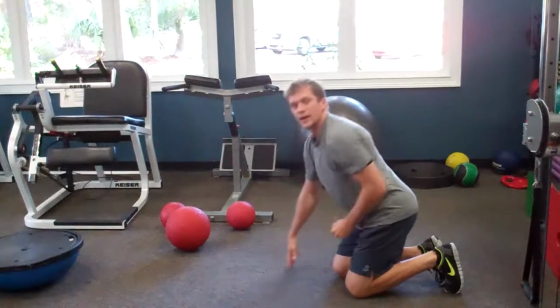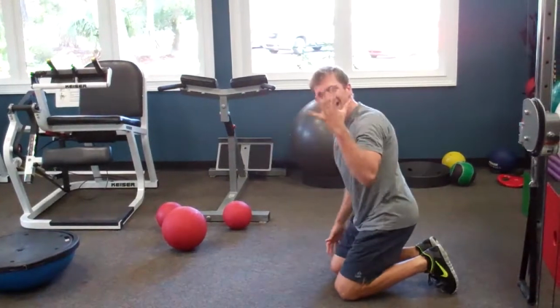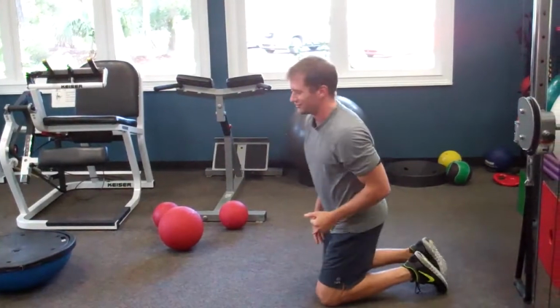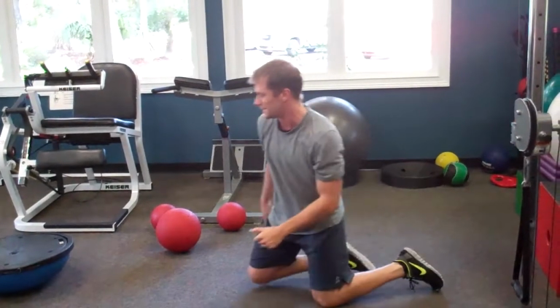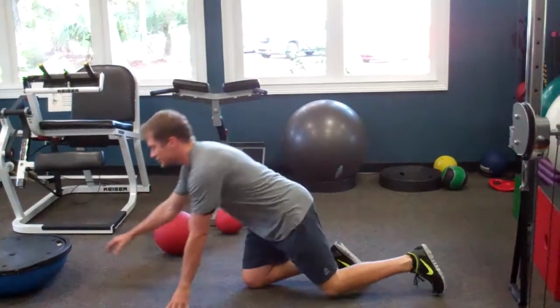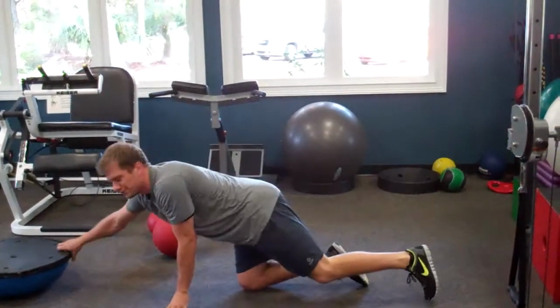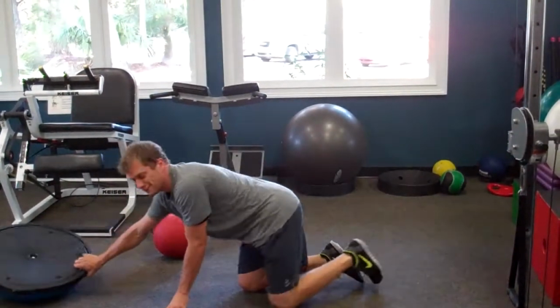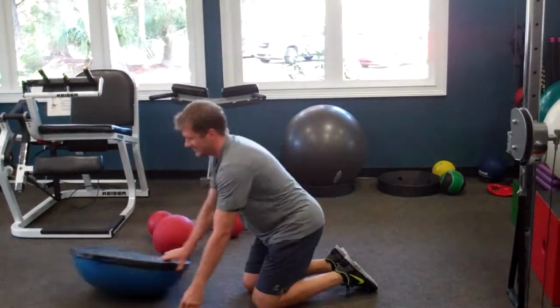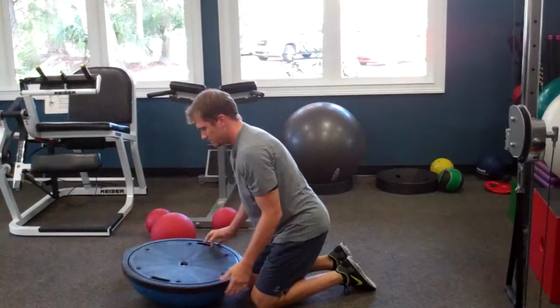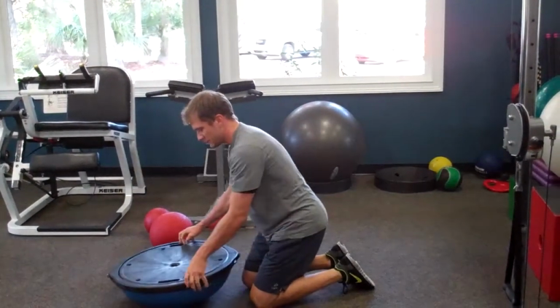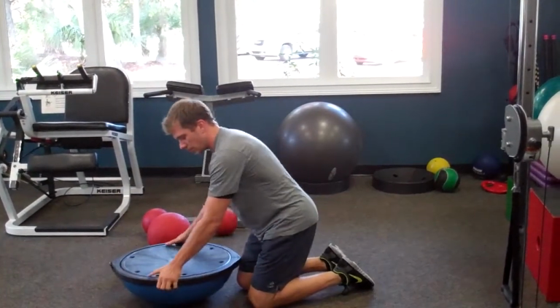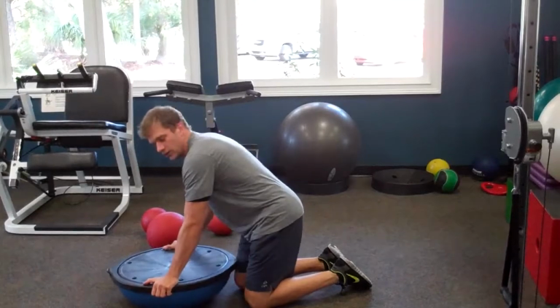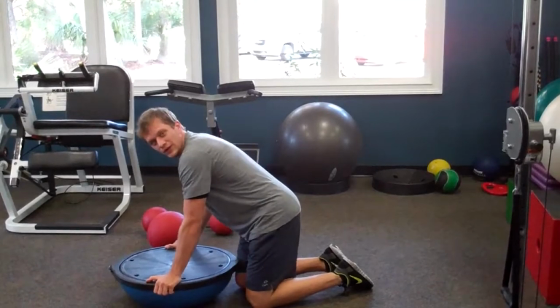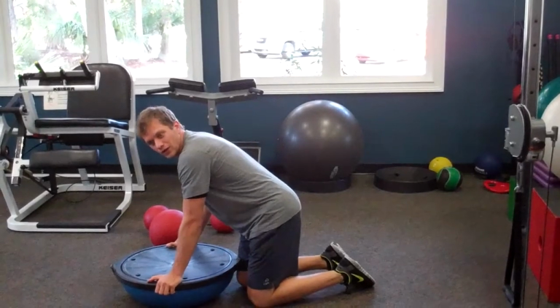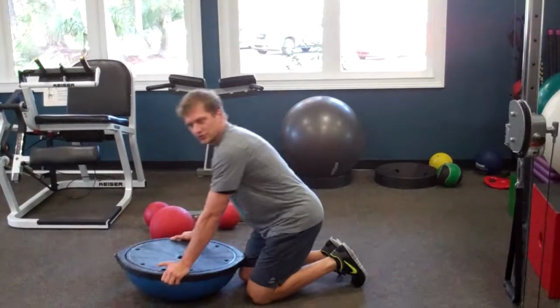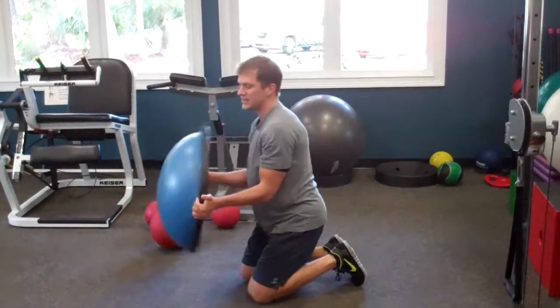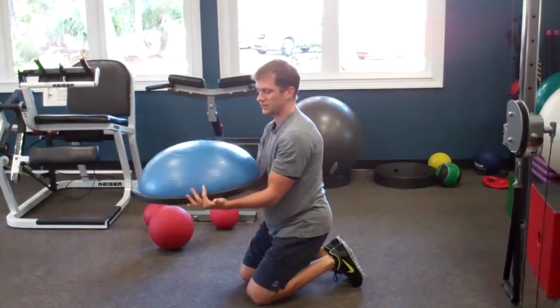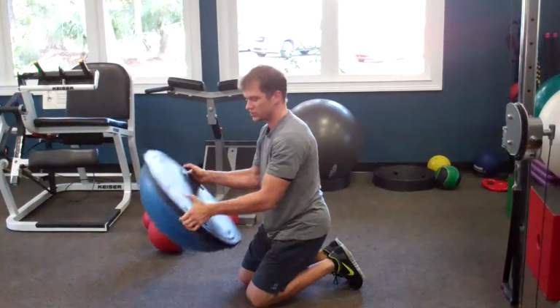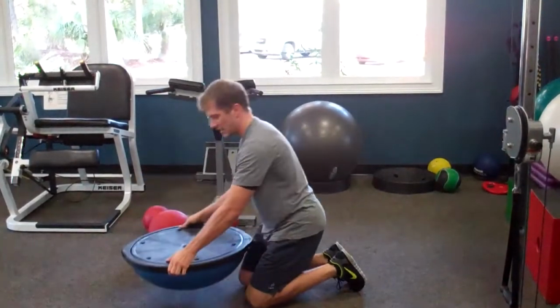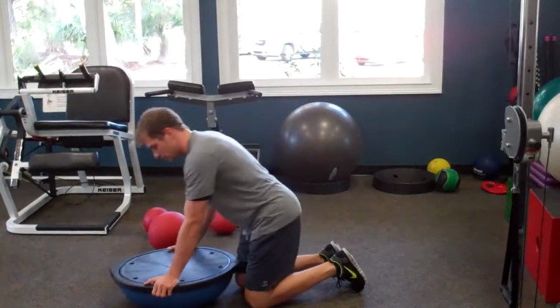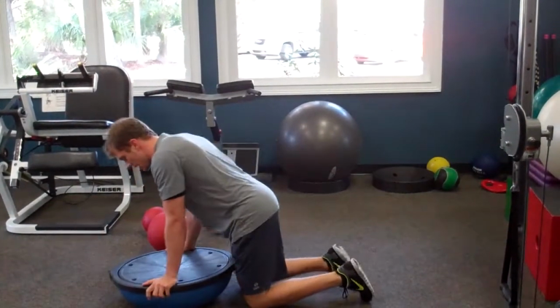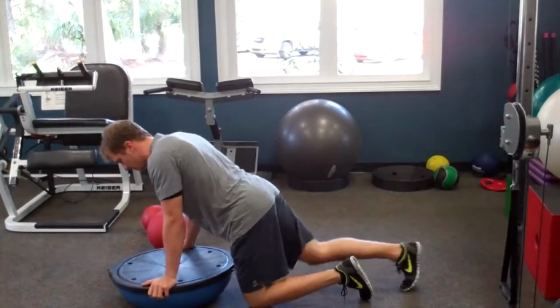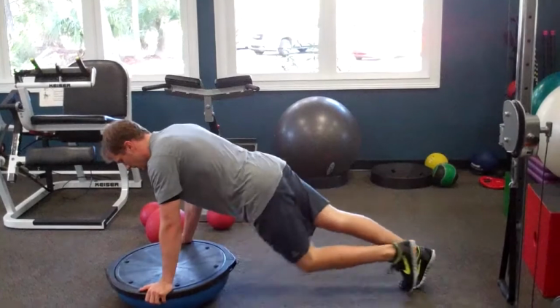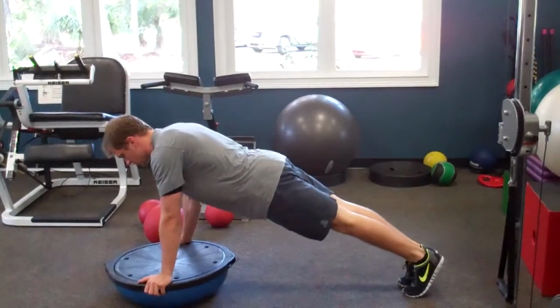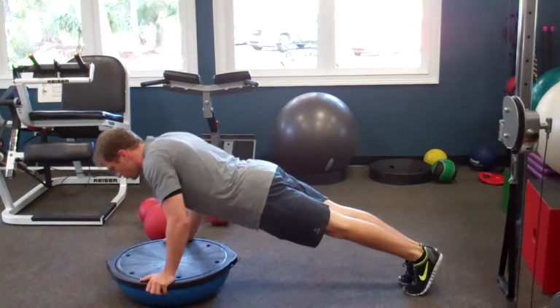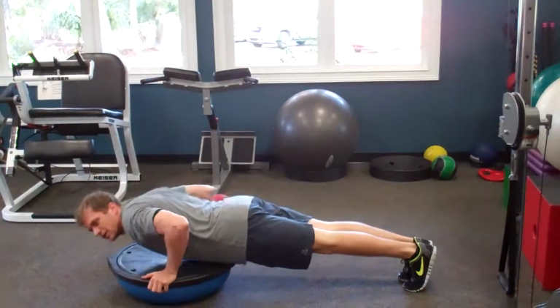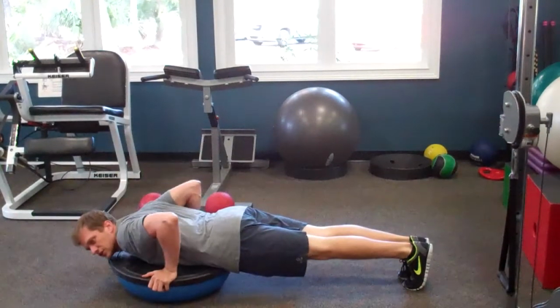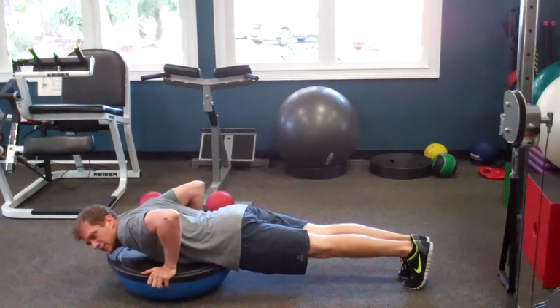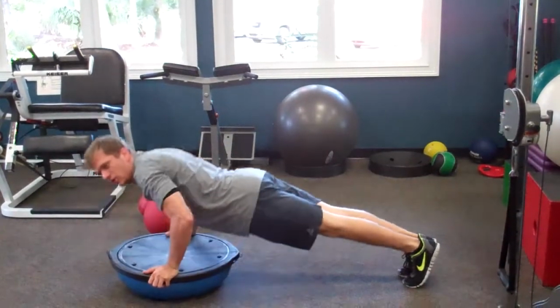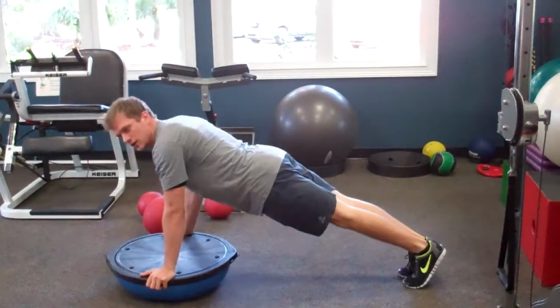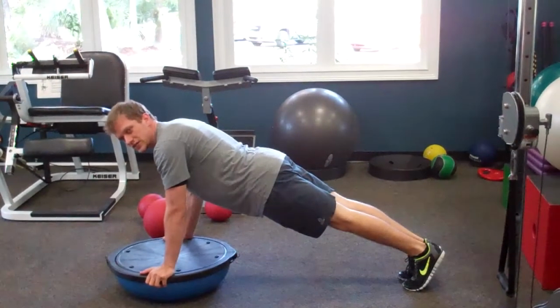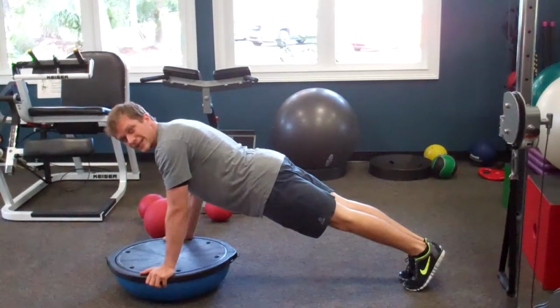Number five is BOSU ball pushups. Take the BOSU ball, hold it on both sides, make sure you've got it on the blue side. From your toes, lower your chest to the BOSU ball and press right back up. You can add a little pop to this as well.